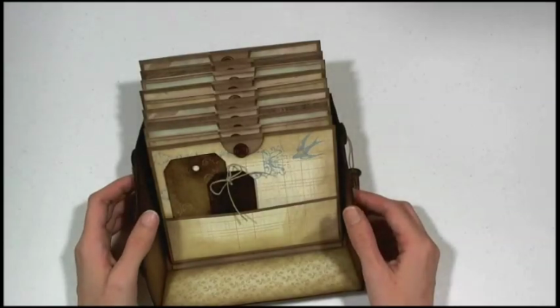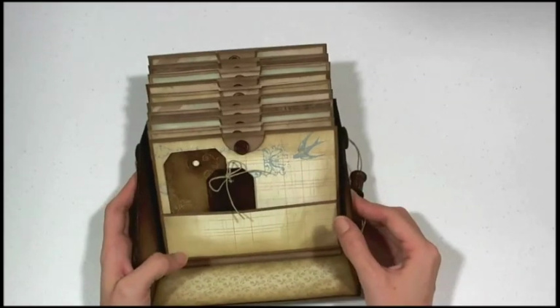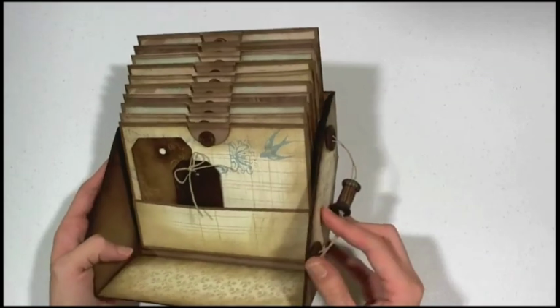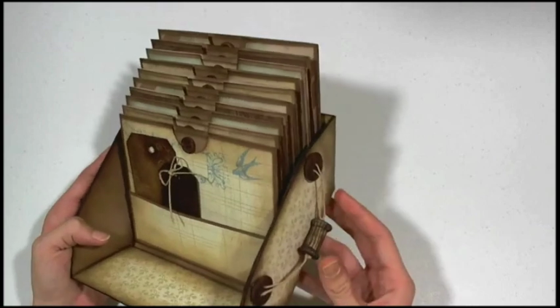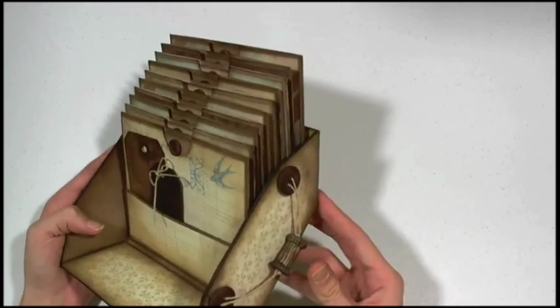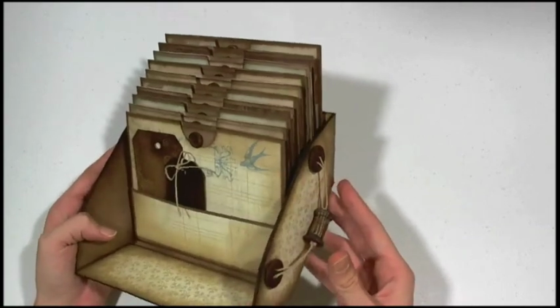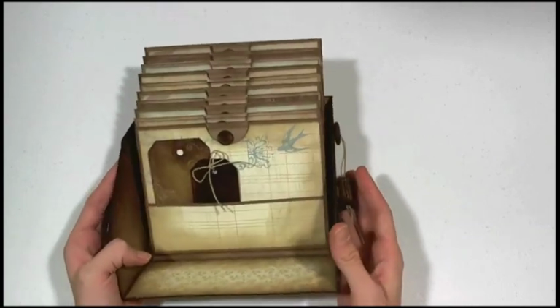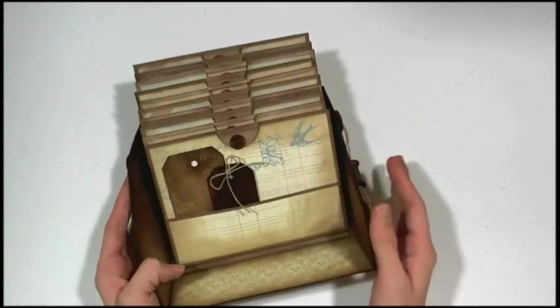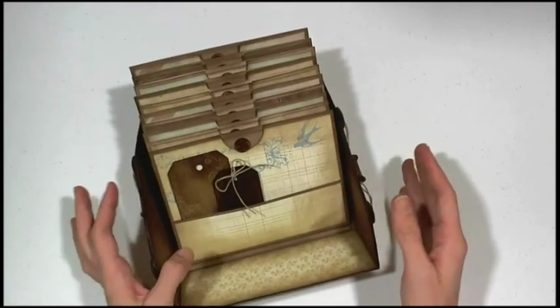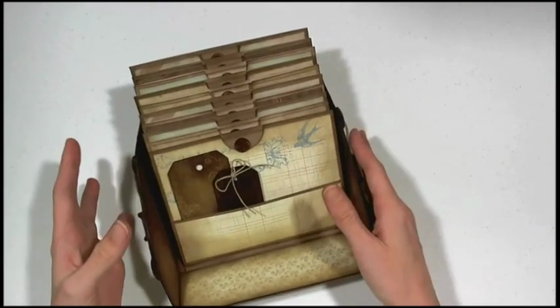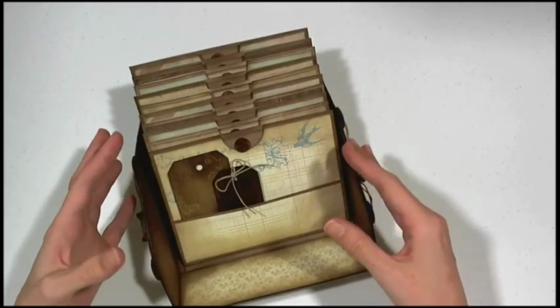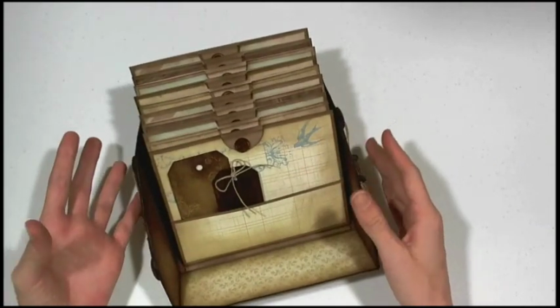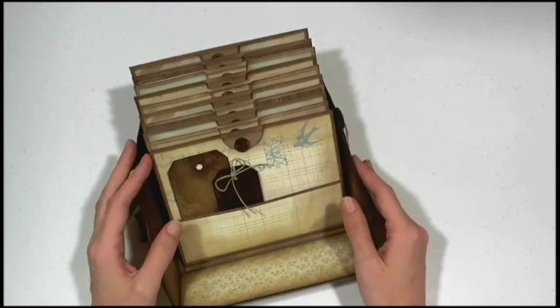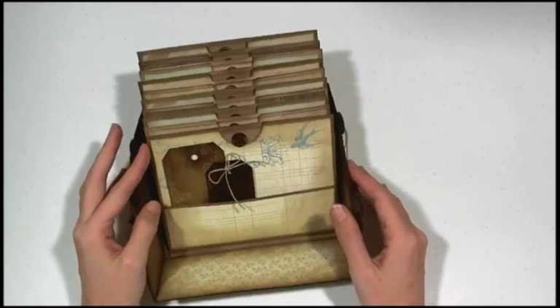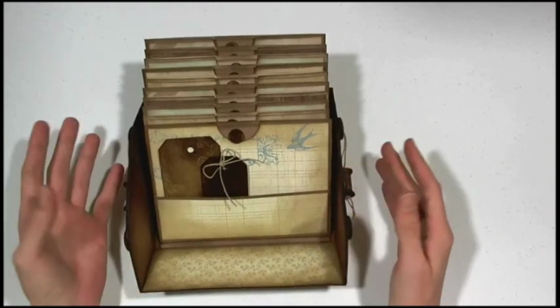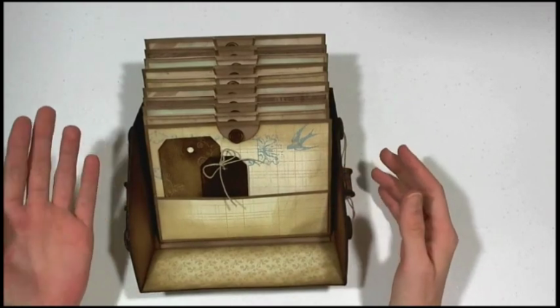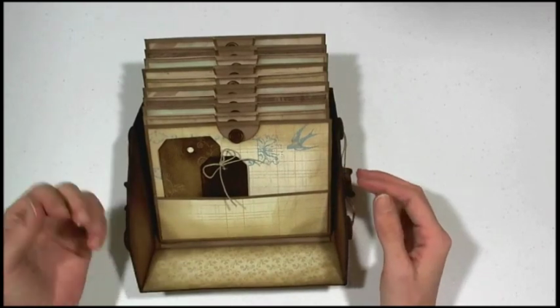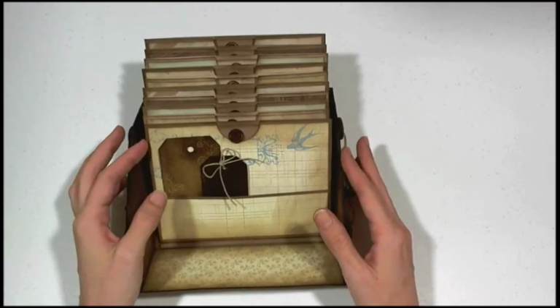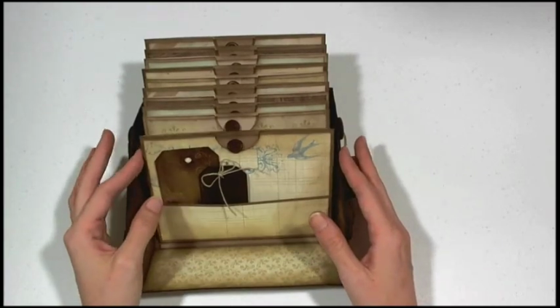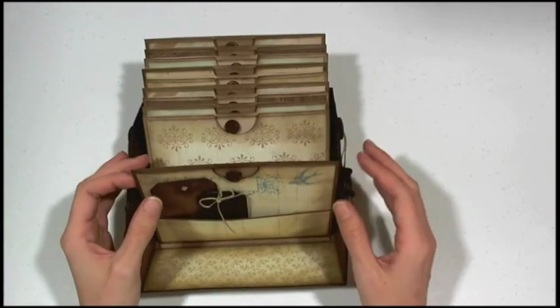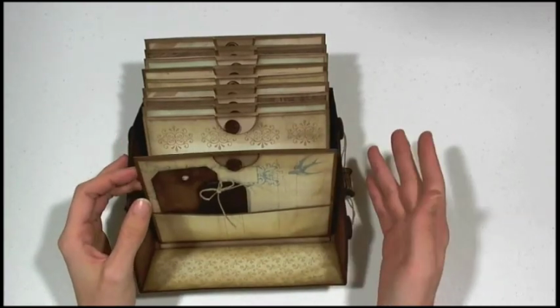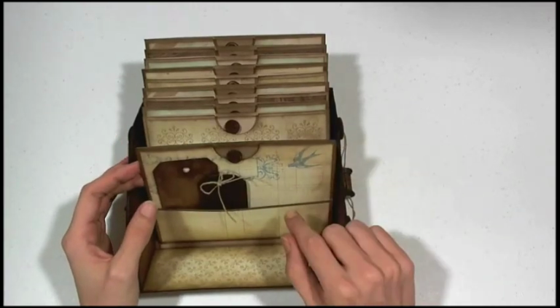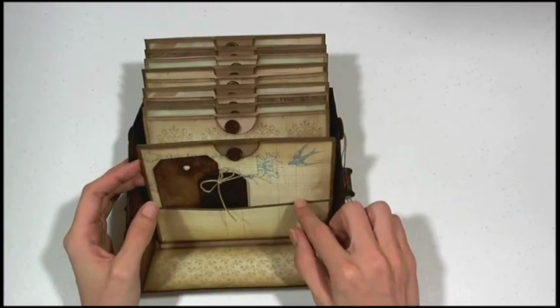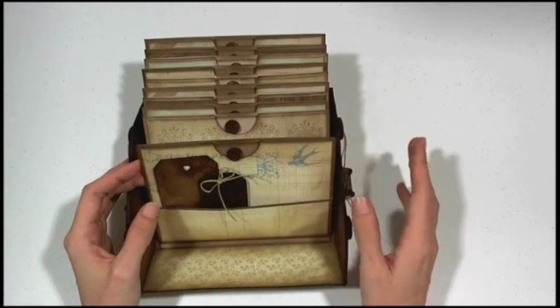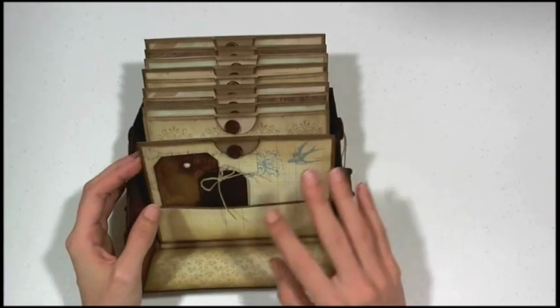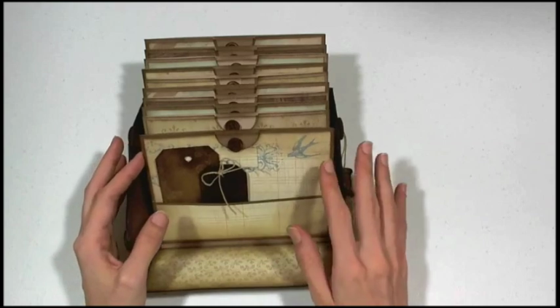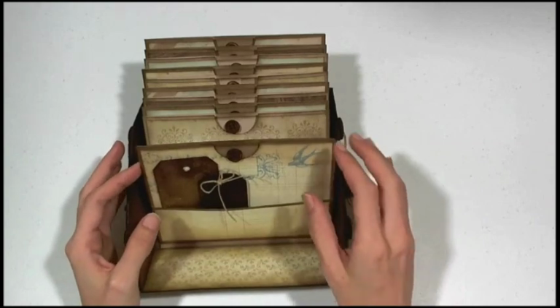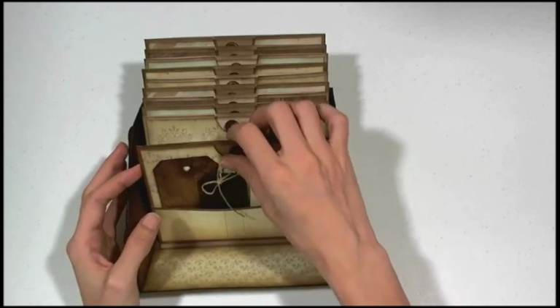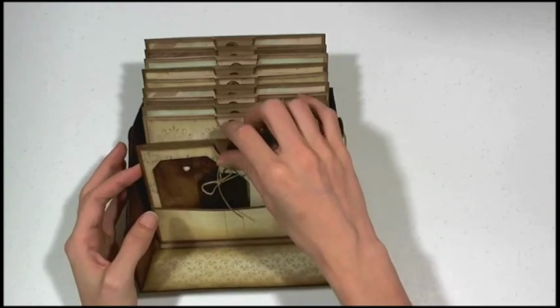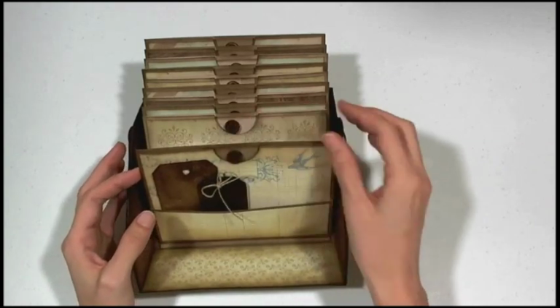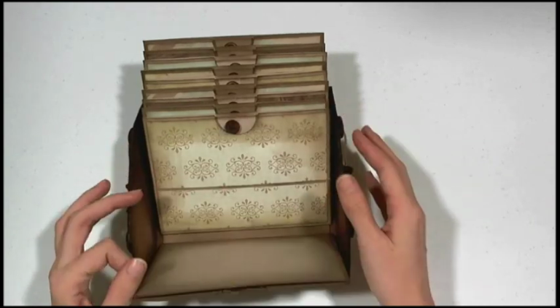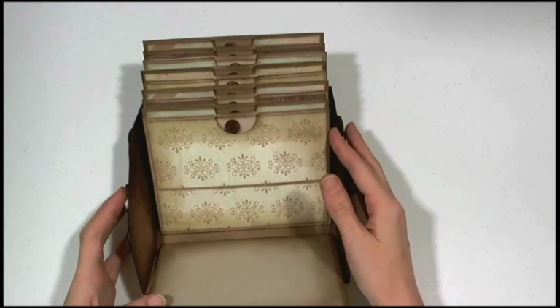Hi everyone, it's Judy with J&B Designs, and I have my finished, or nearly finished, basket album here so I can share it with you. I shared a sneak peek of this on my blog and everybody was just loving it, so I had to share it with you.